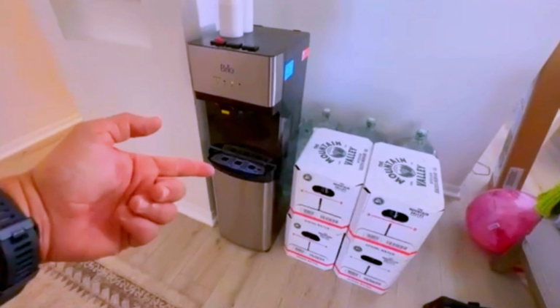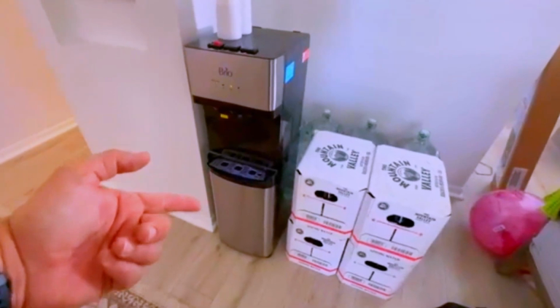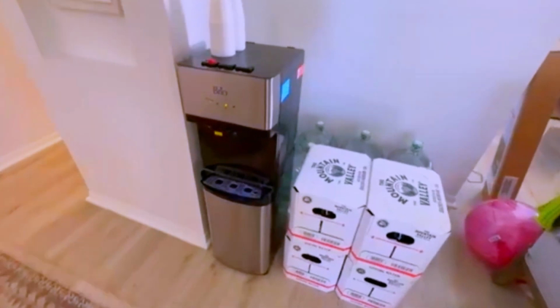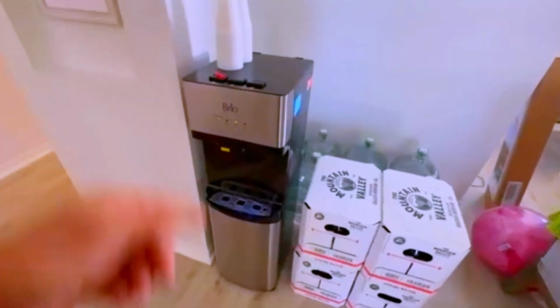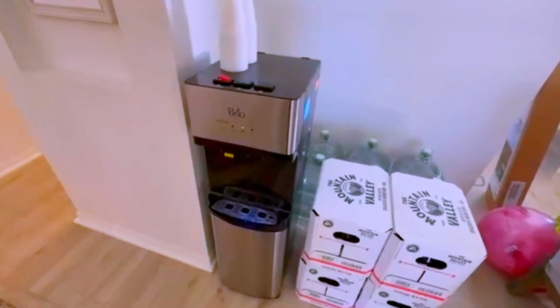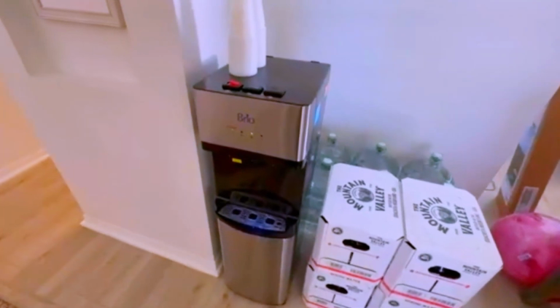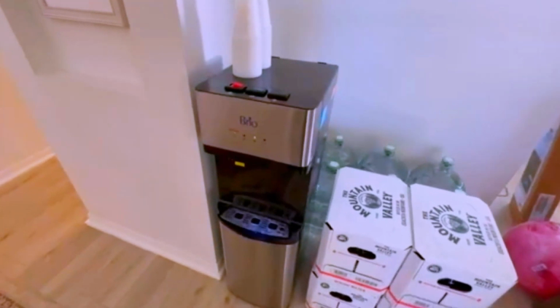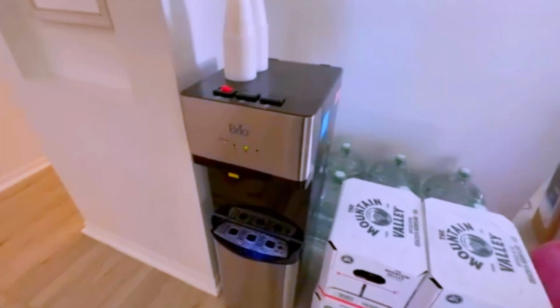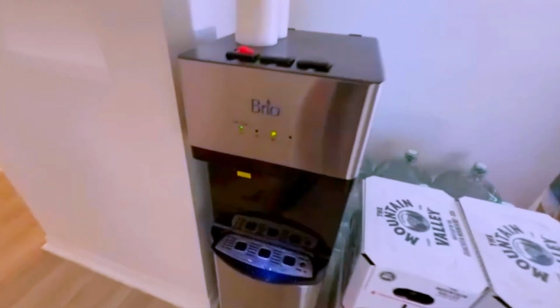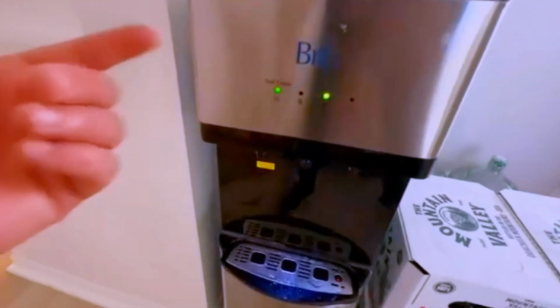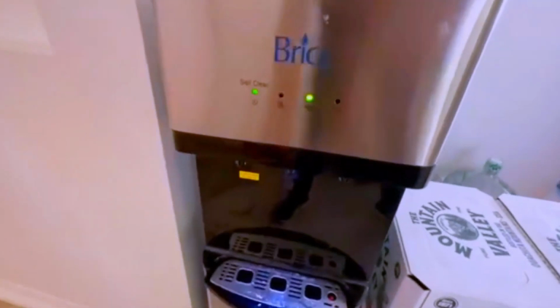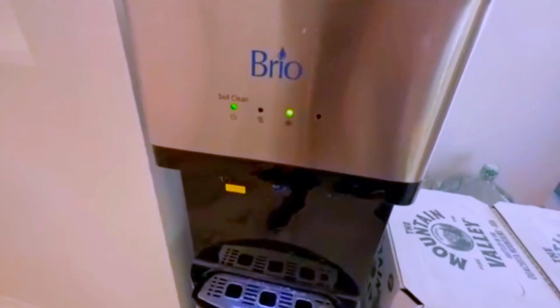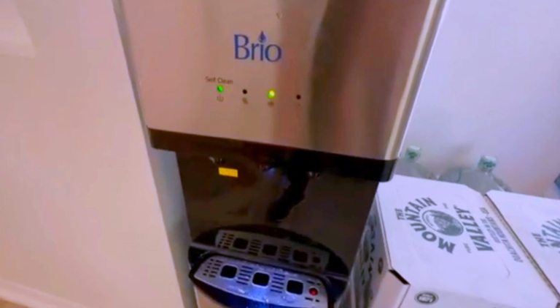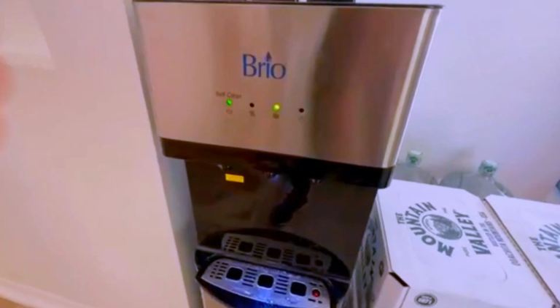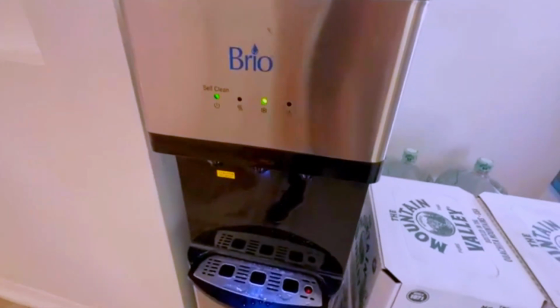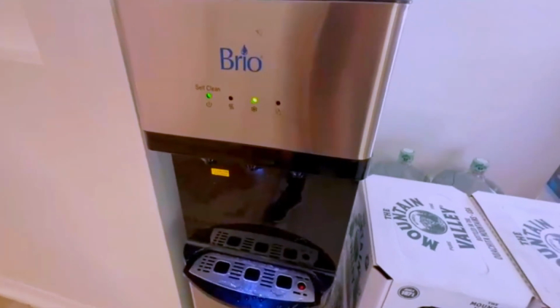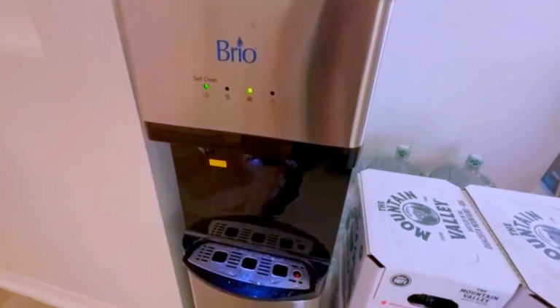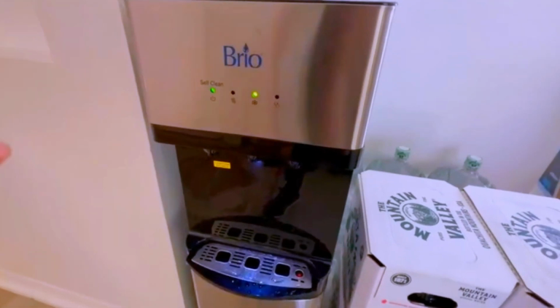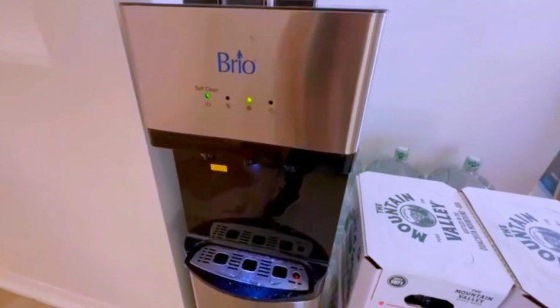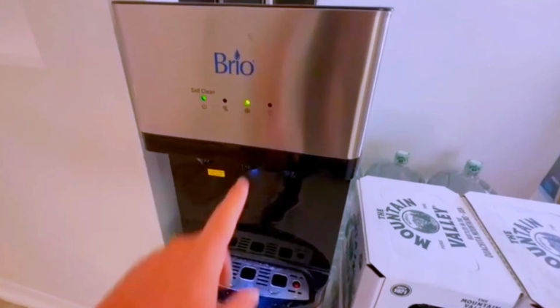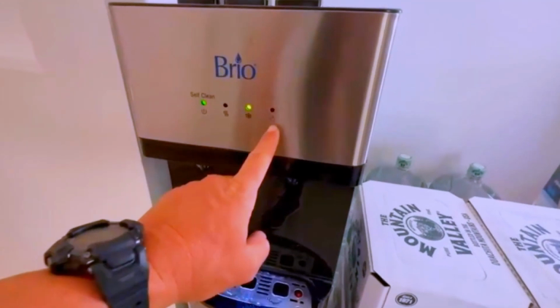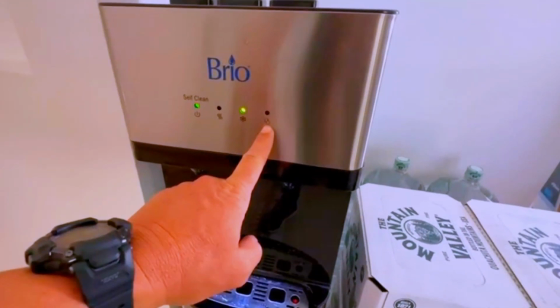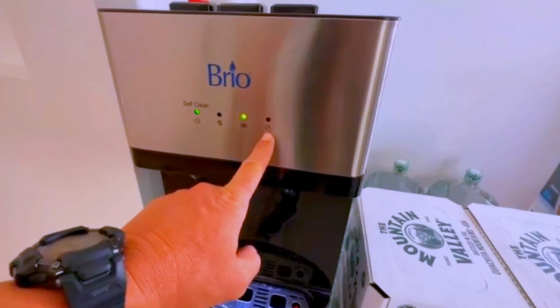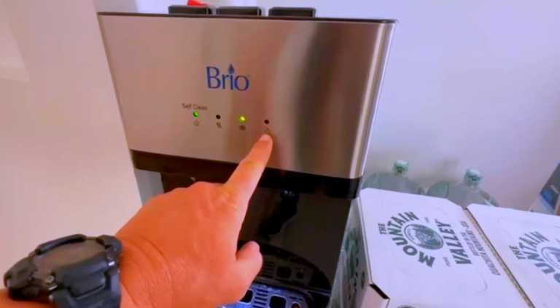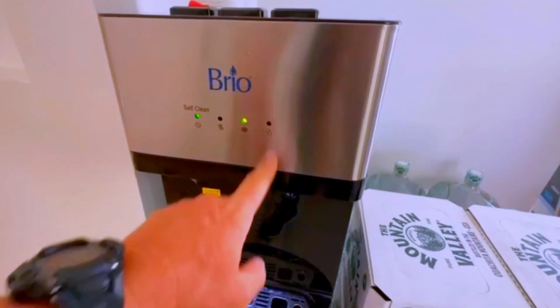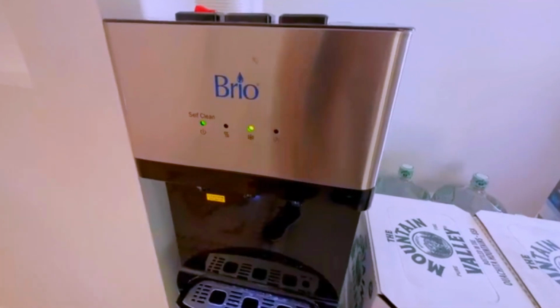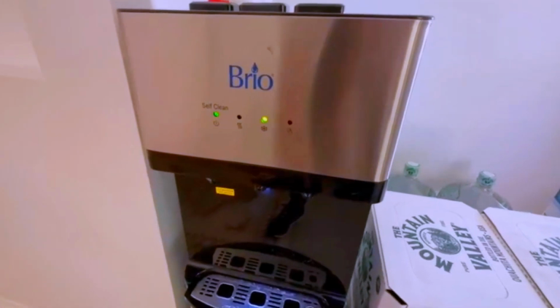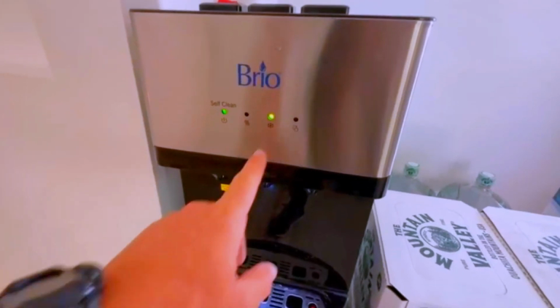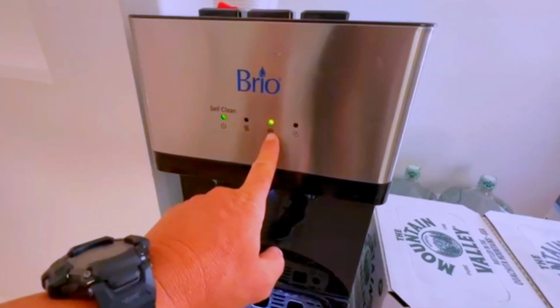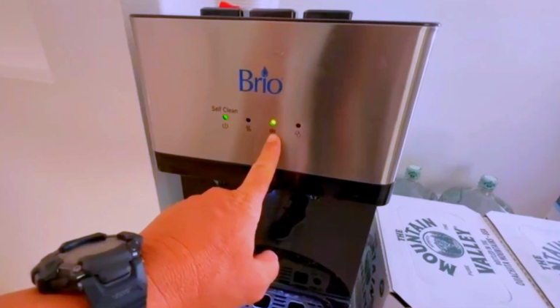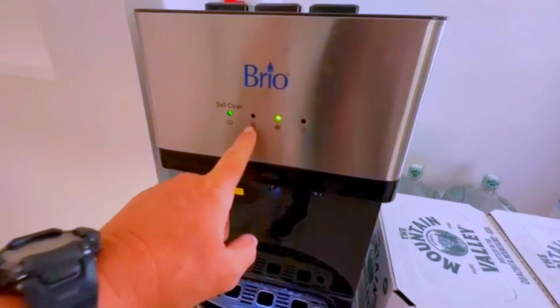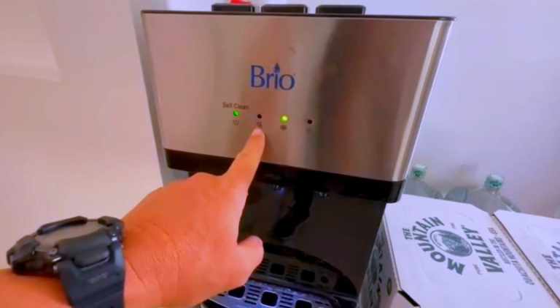Quick review on the Brio bottom-loading self-cleaning water dispenser. What I love about this is it has an ozone self-cleaner, so it's constantly keeping the pipes clean, which is great. It also has an indicator which lets you know when you need to replace your water.